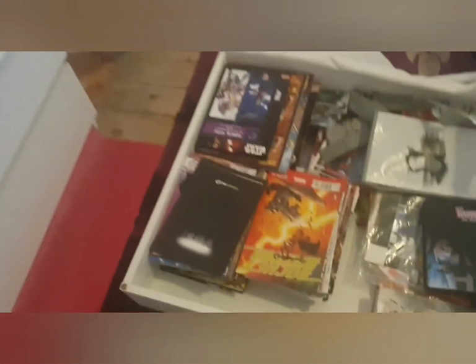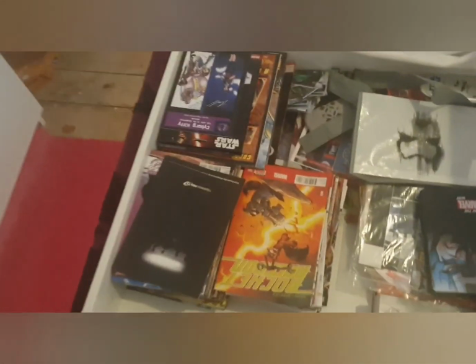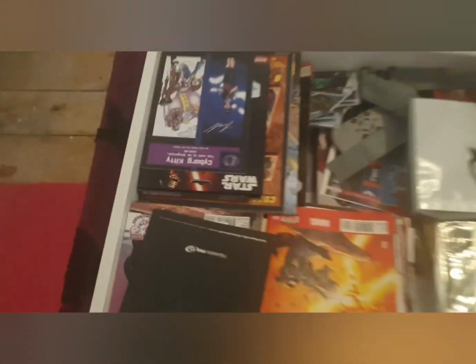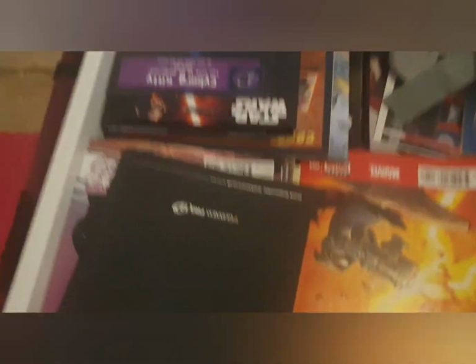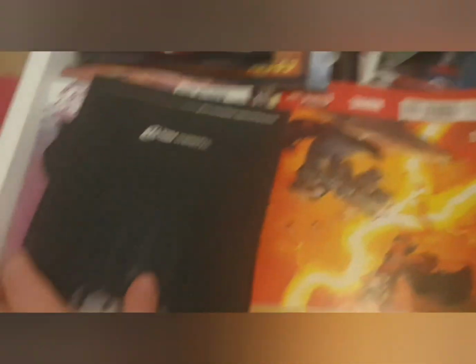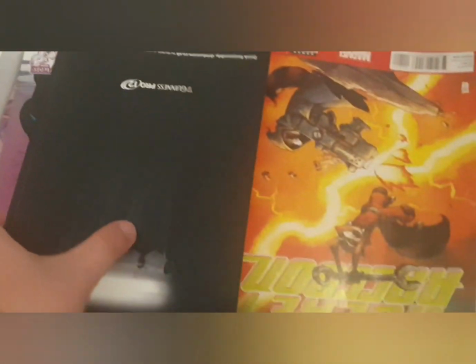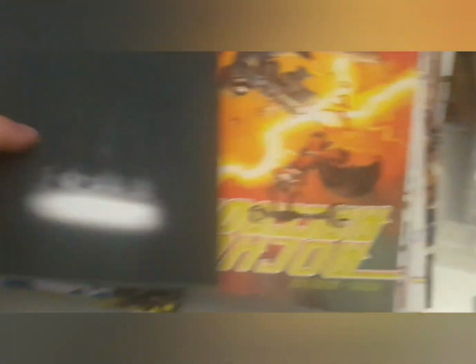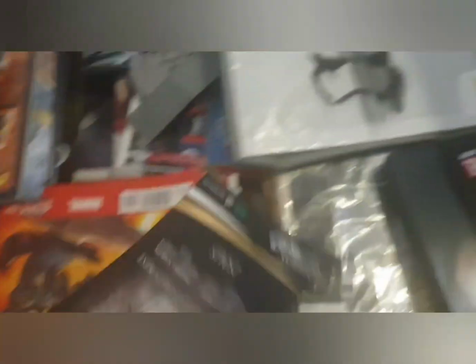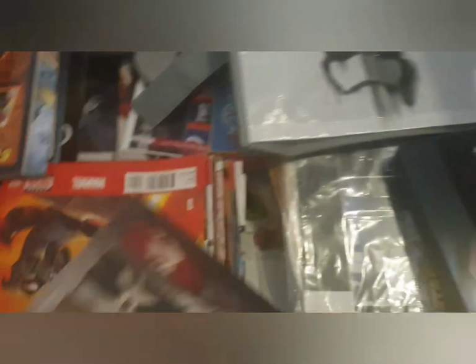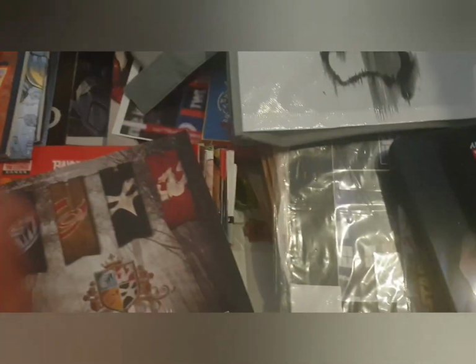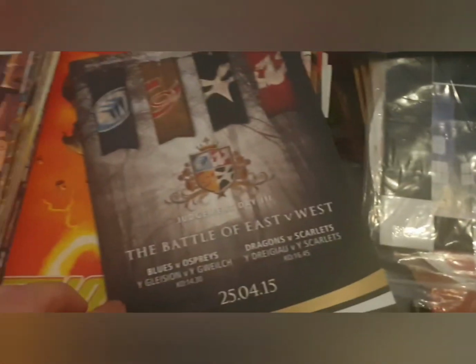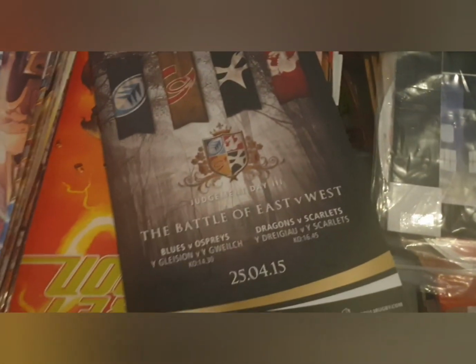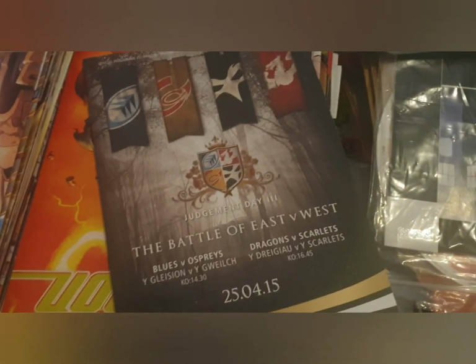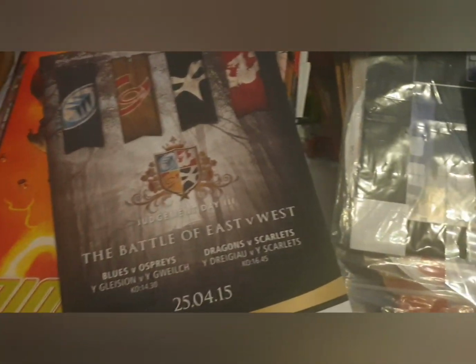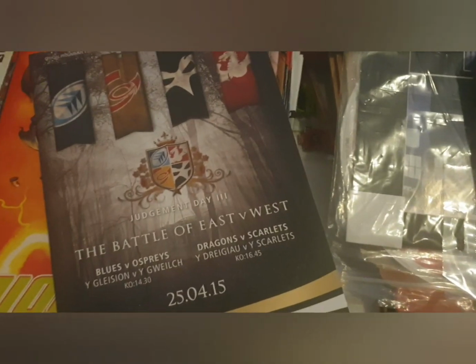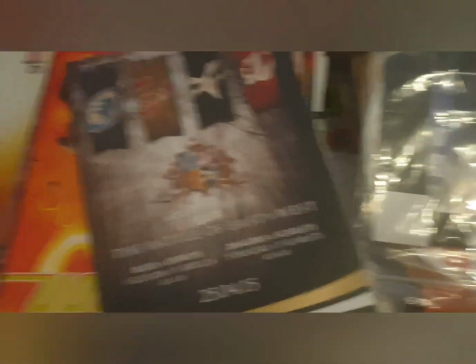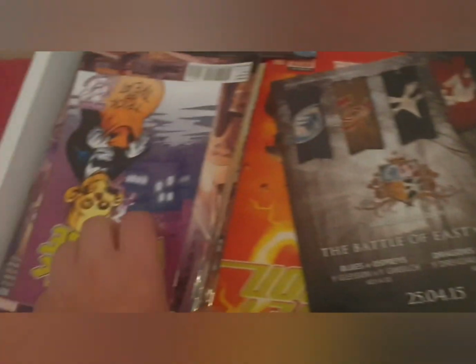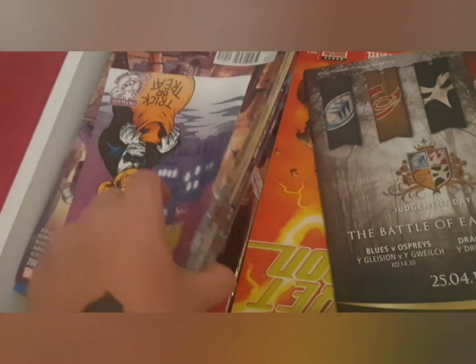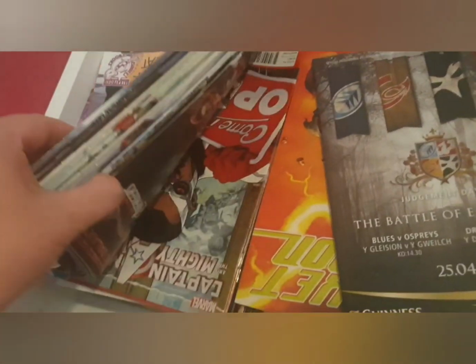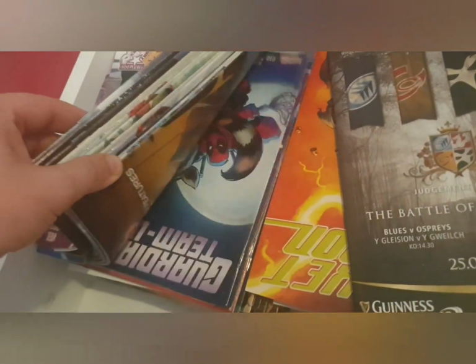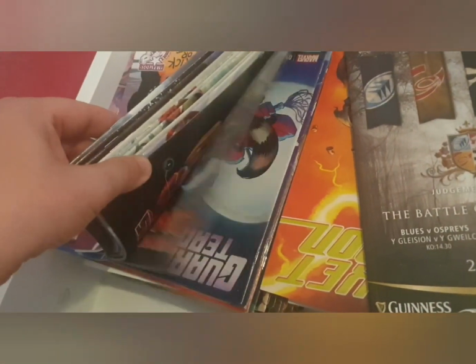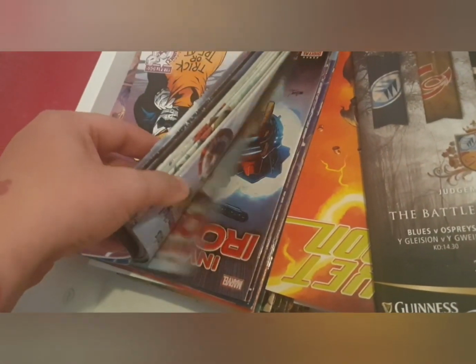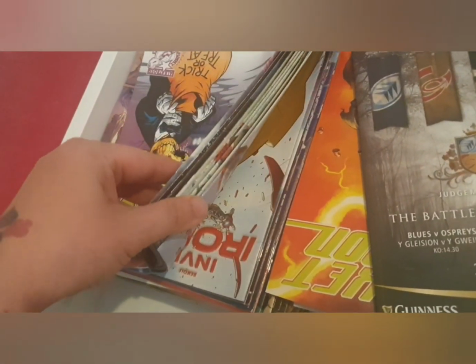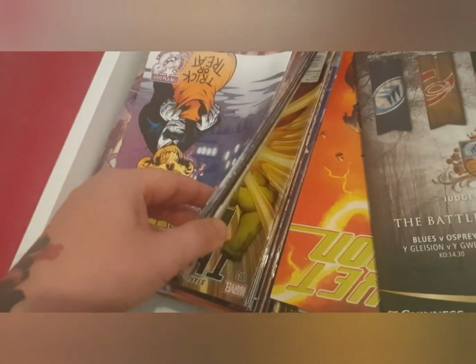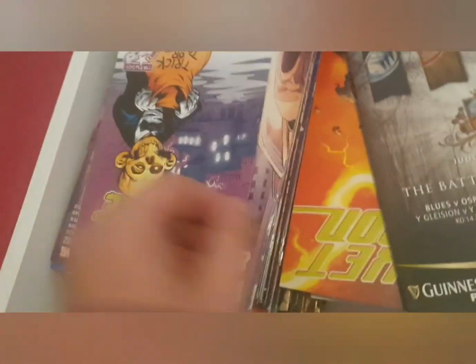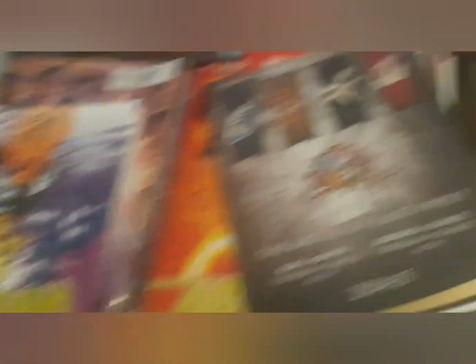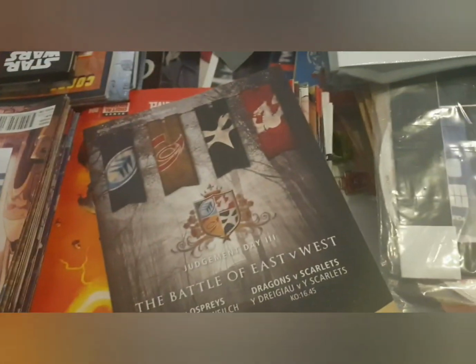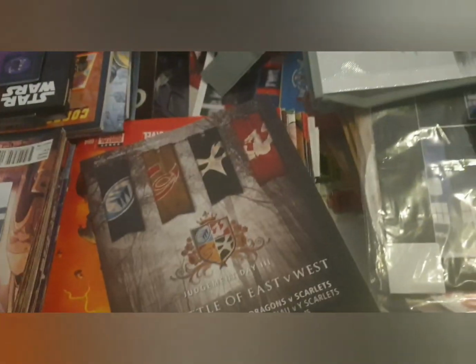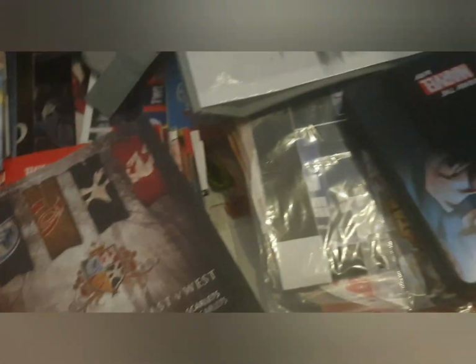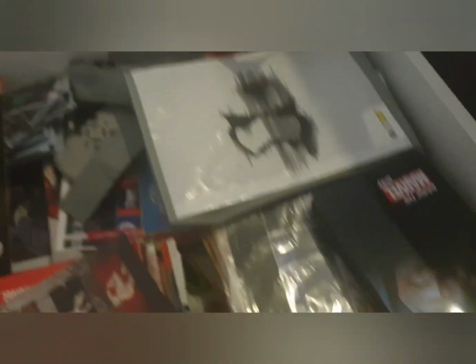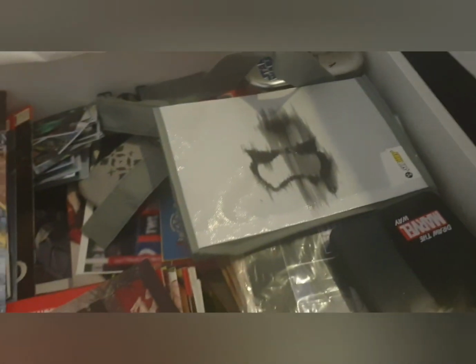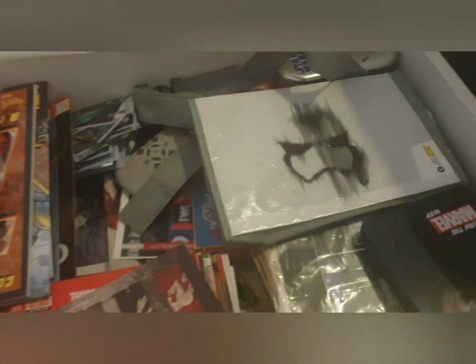I've got boxes upon boxes of comic books, rugby programs, stacks and stacks, all different signed items.